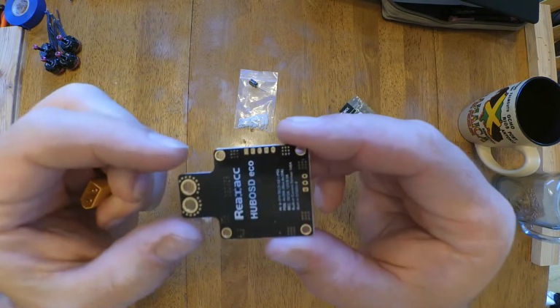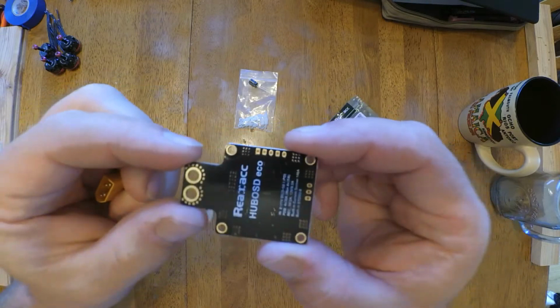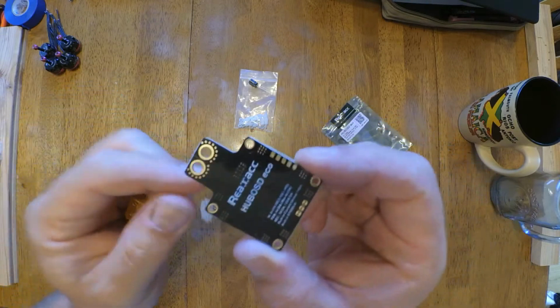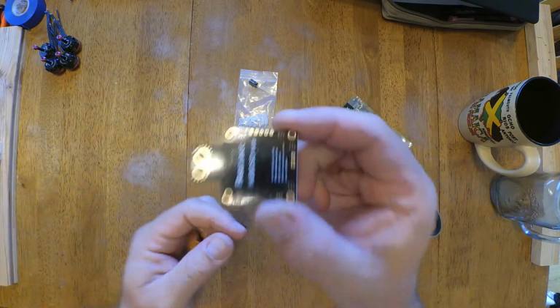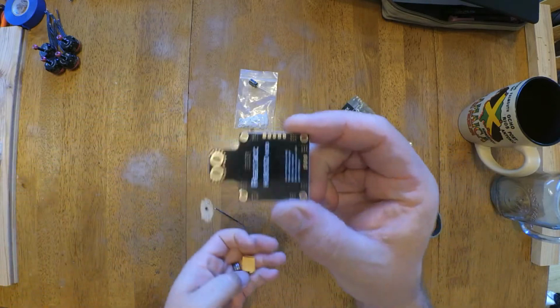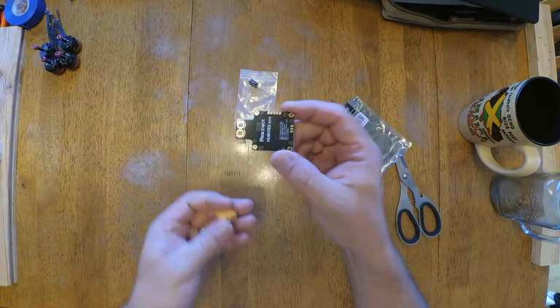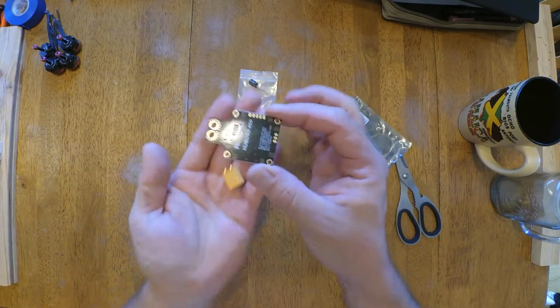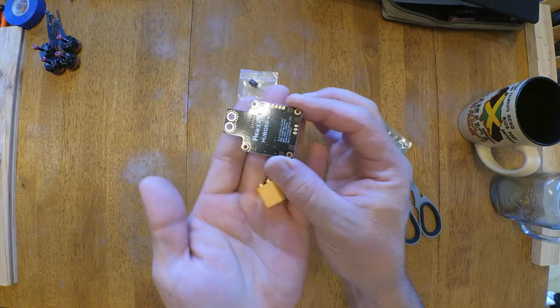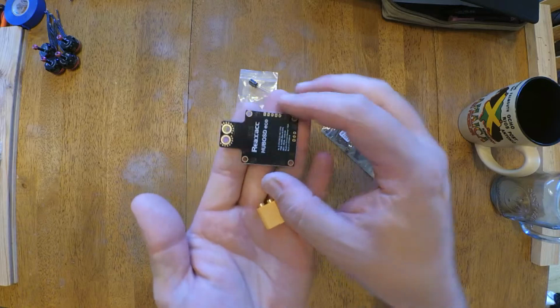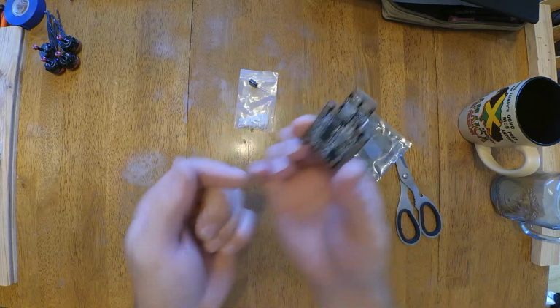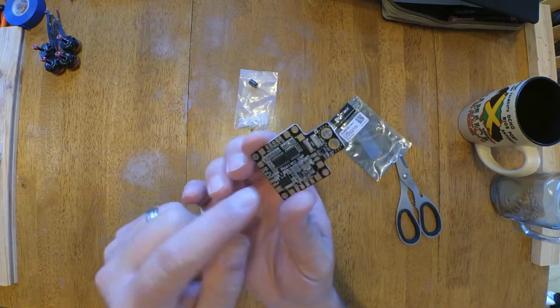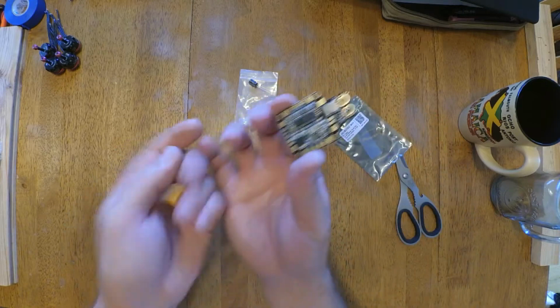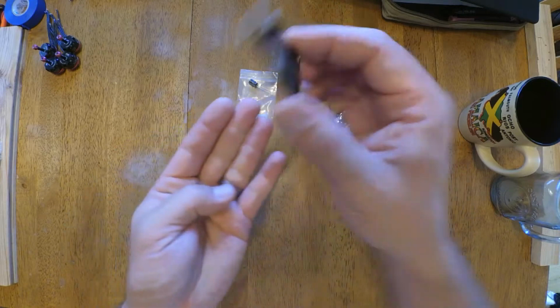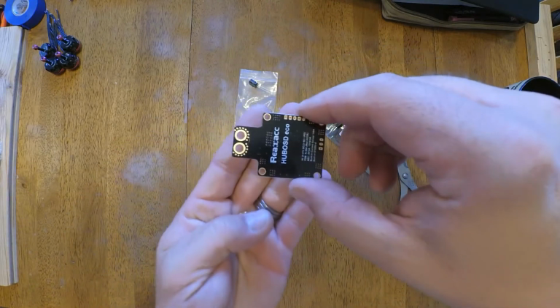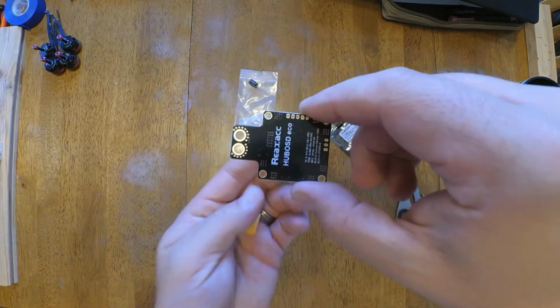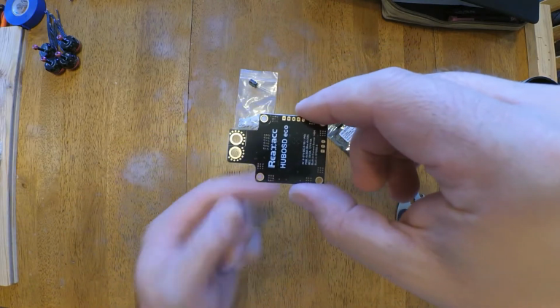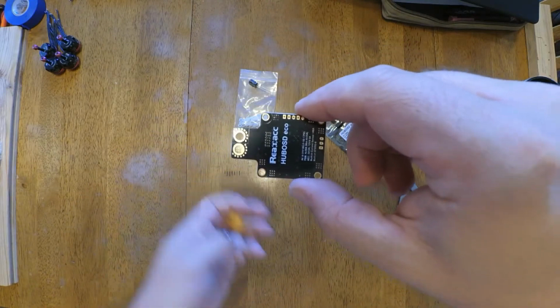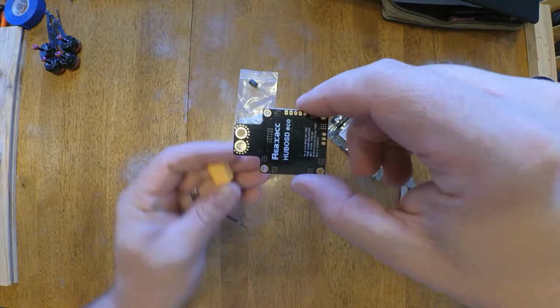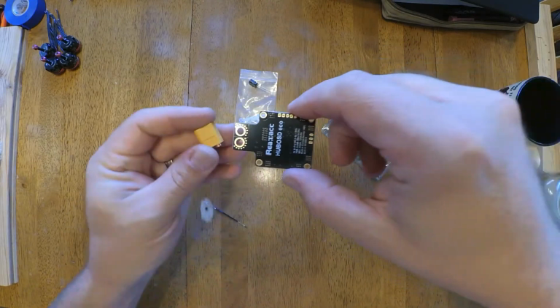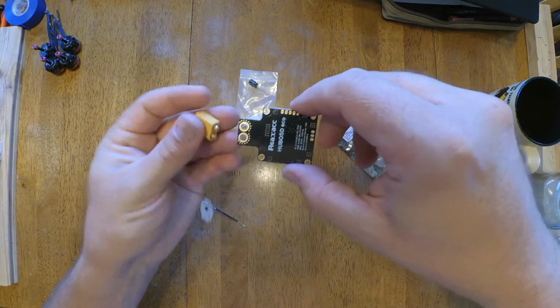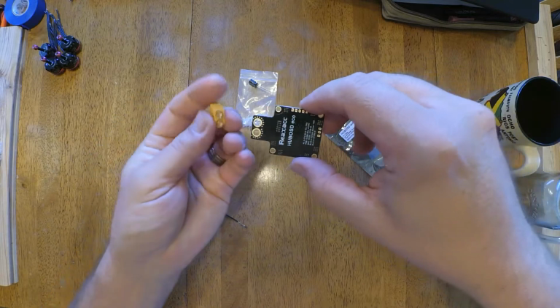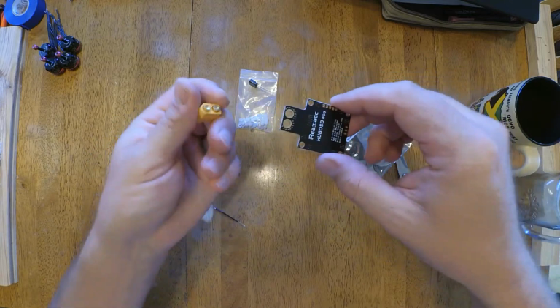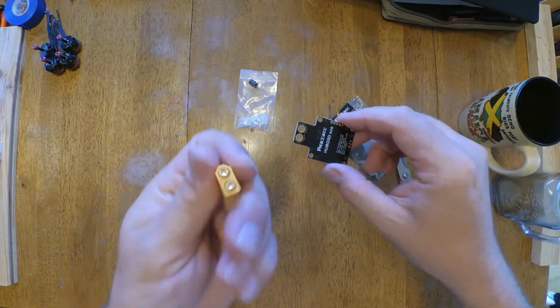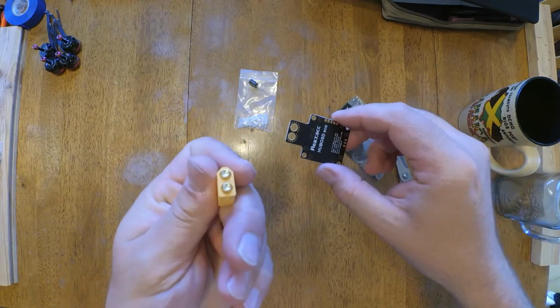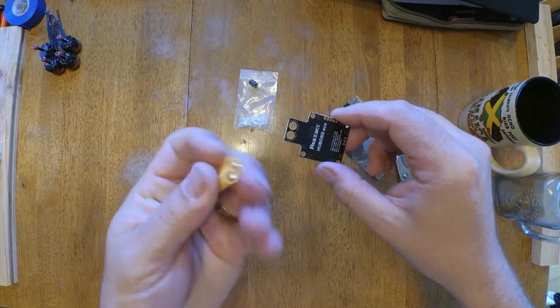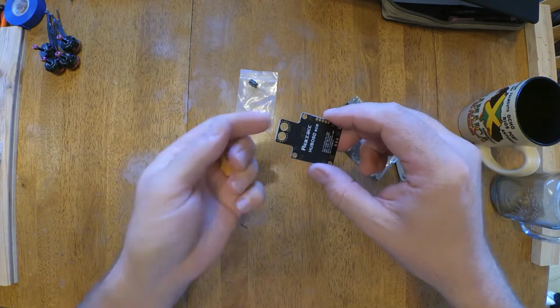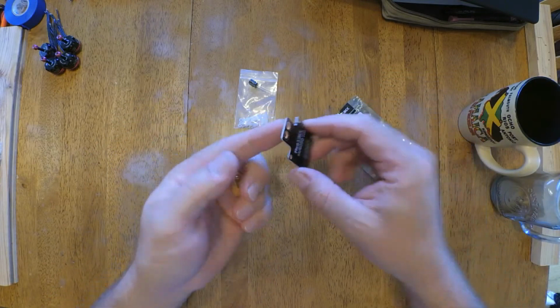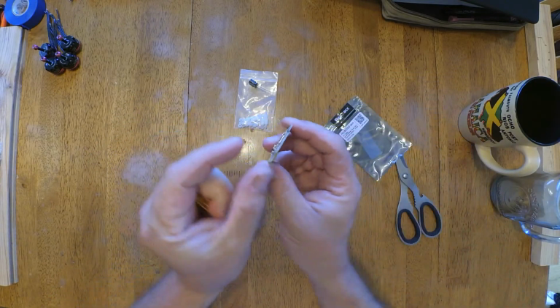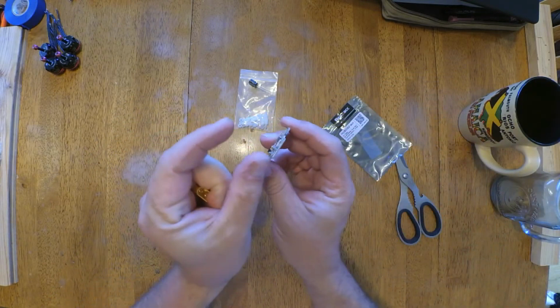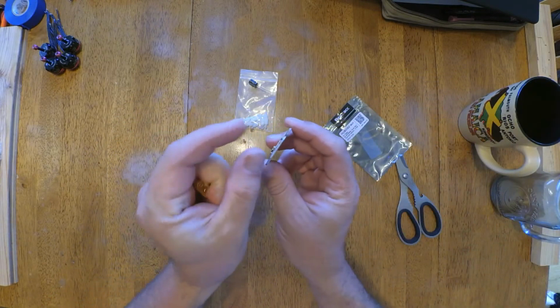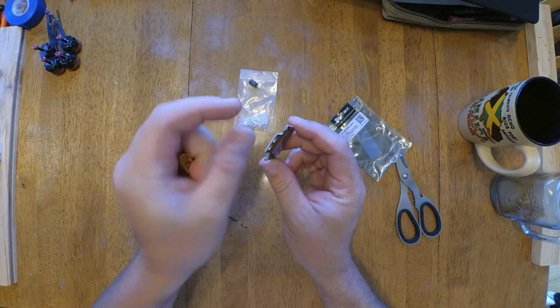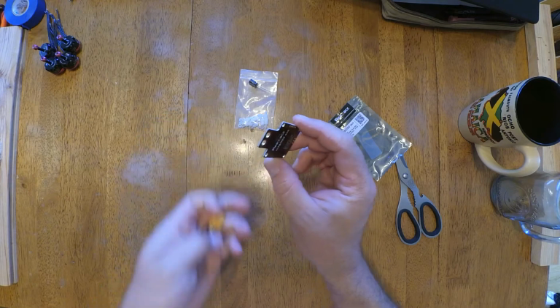I think I'm going to mount it this way this time. I'll do my wiring, flip it upside down, and then I'll mount it in. And I'm not going to use this — I'm going to use short wire whips.